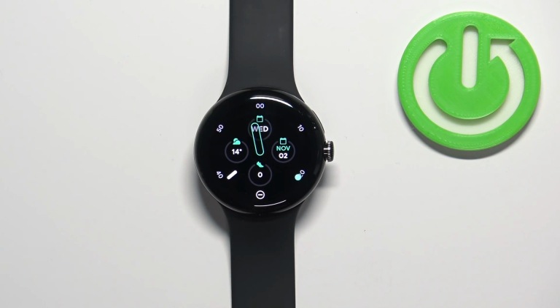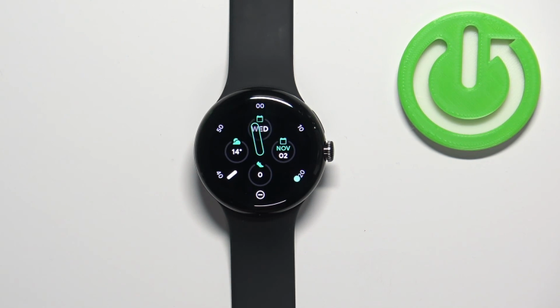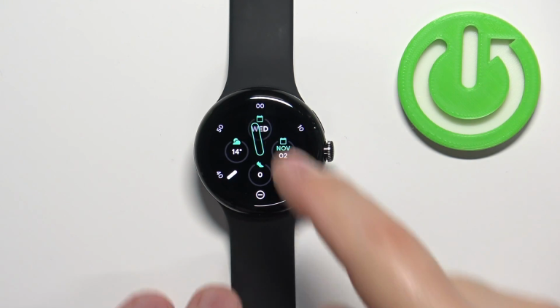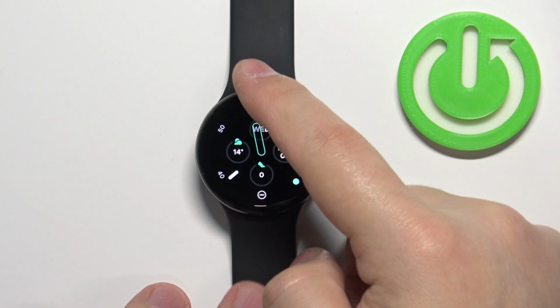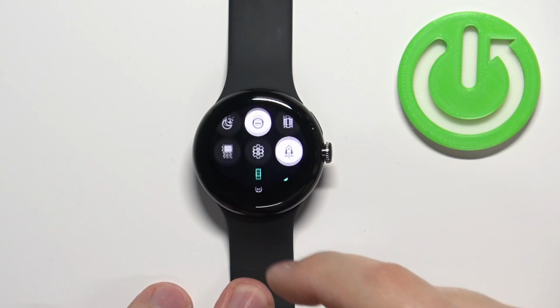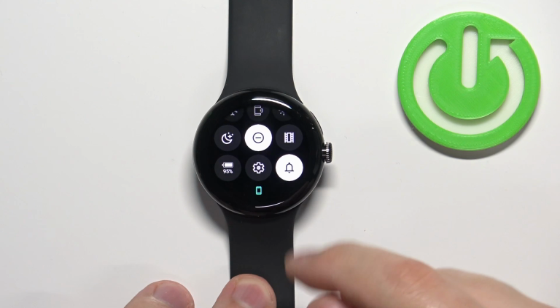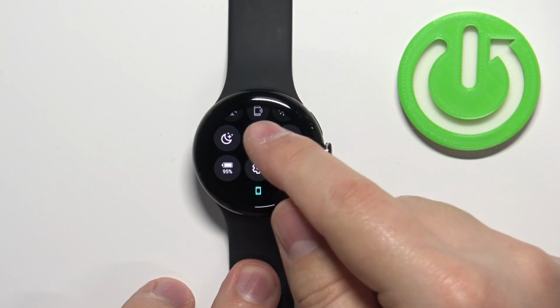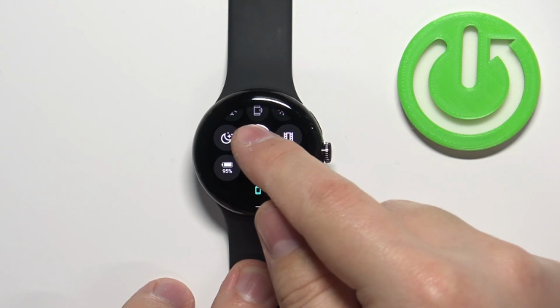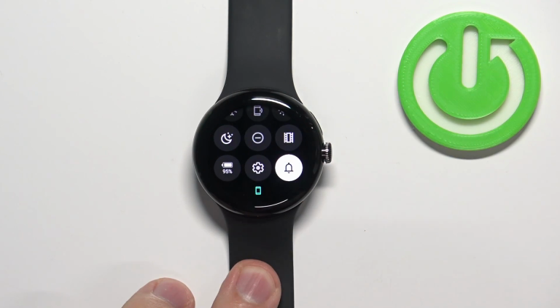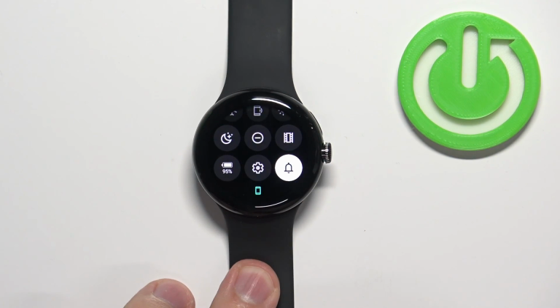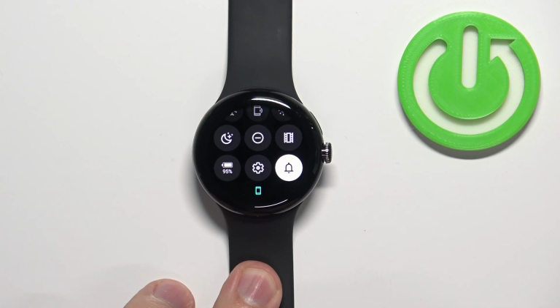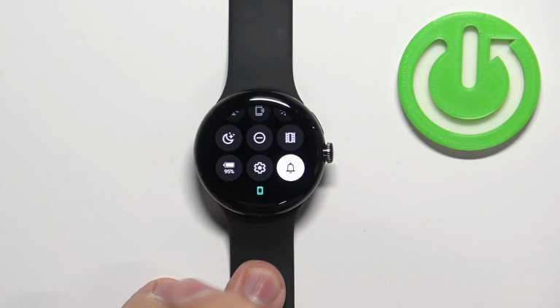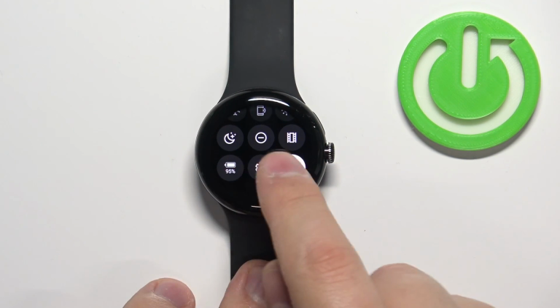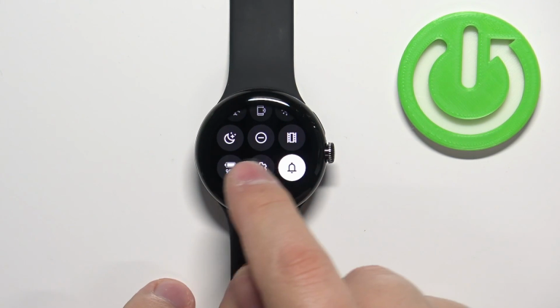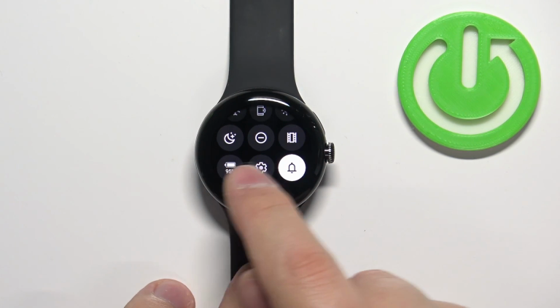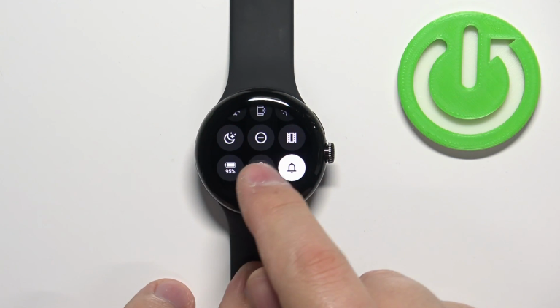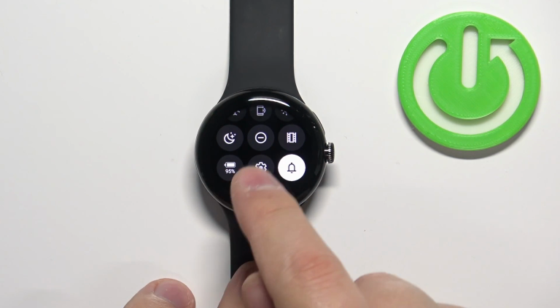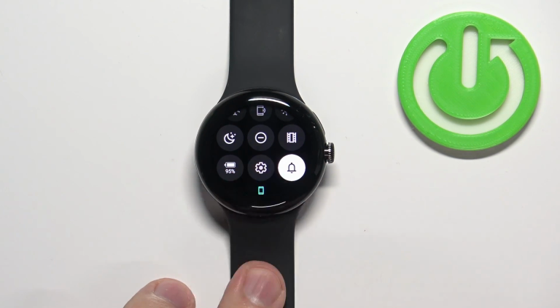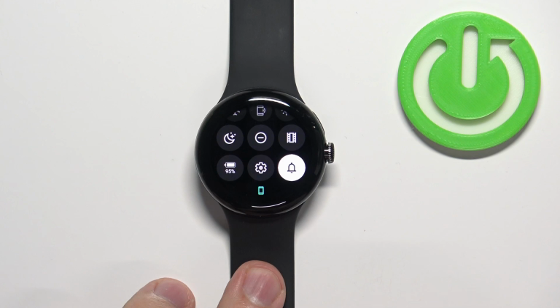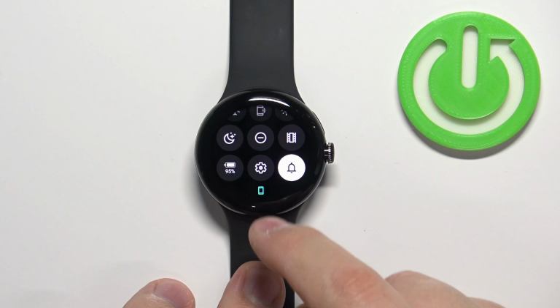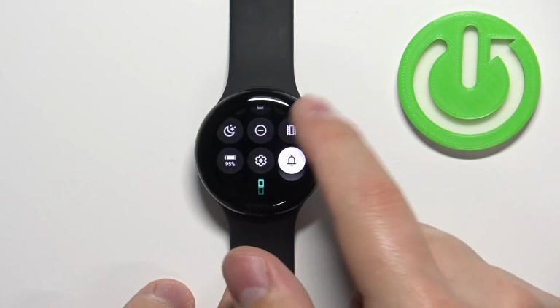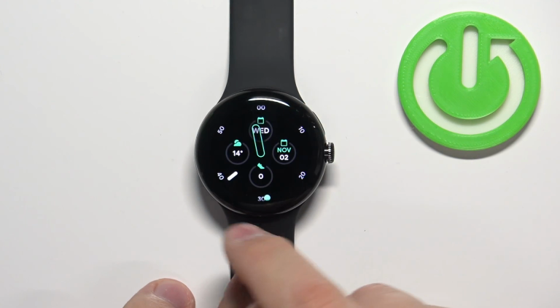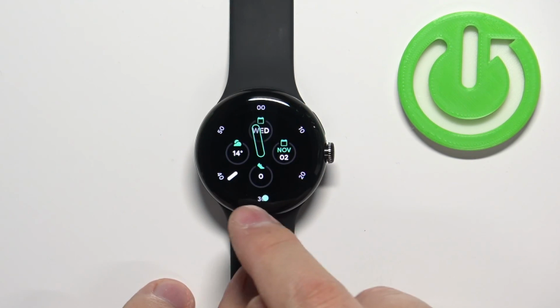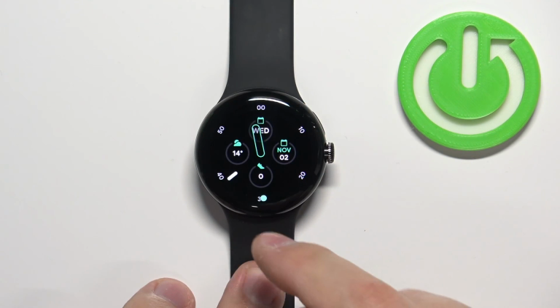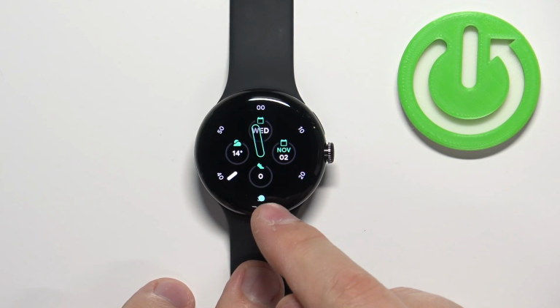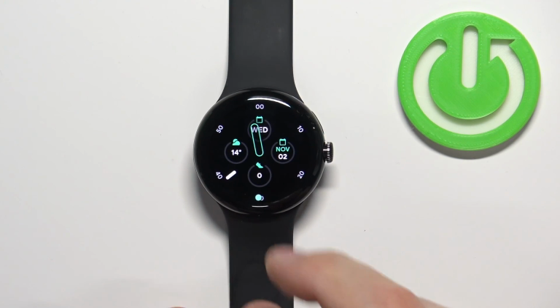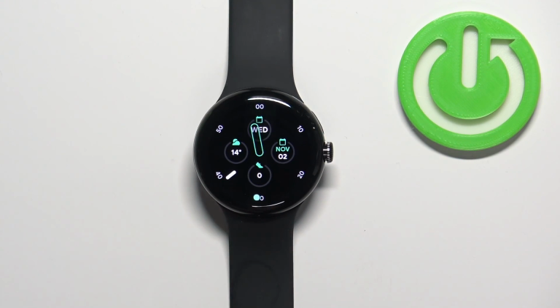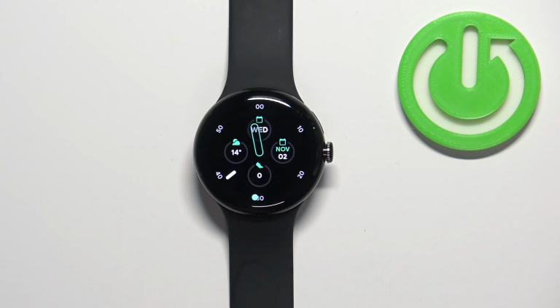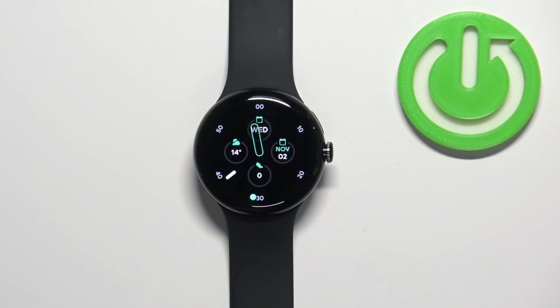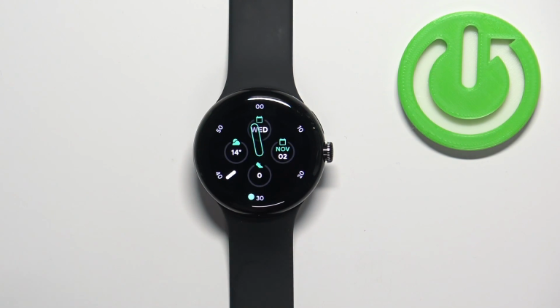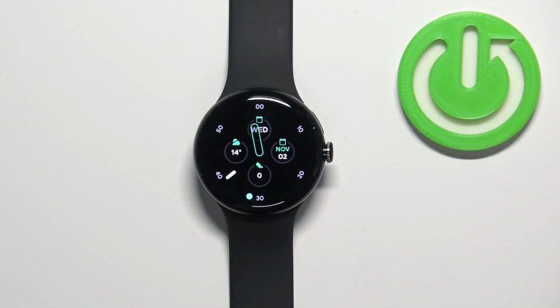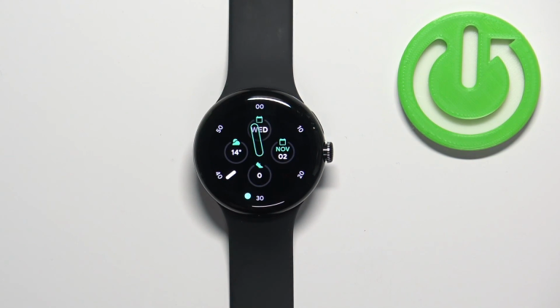To disable it, simply open the quick panel and tap on the icon again. The icon will change color back to grey, and the icon from the home screen will disappear, which indicates that the mode is disabled.